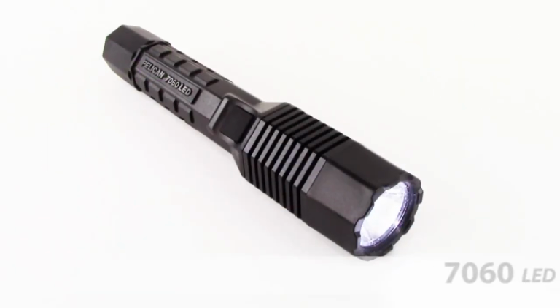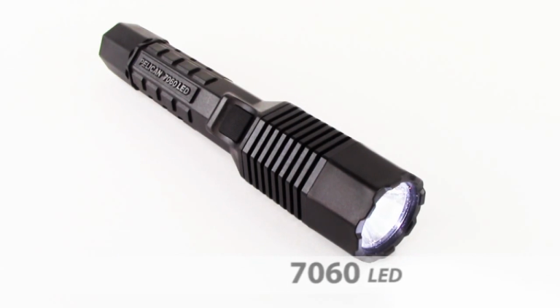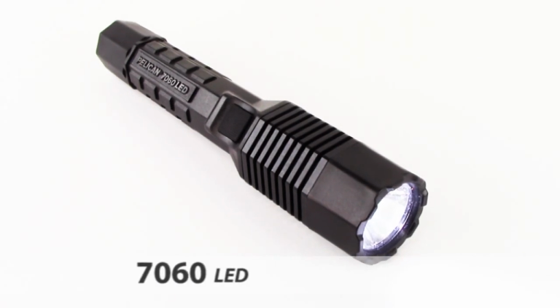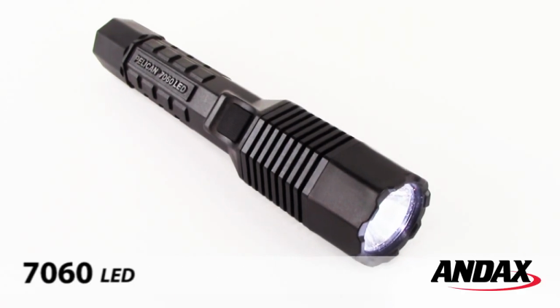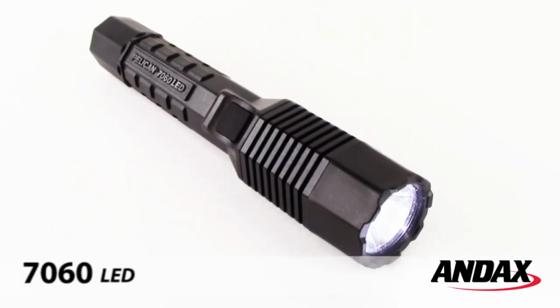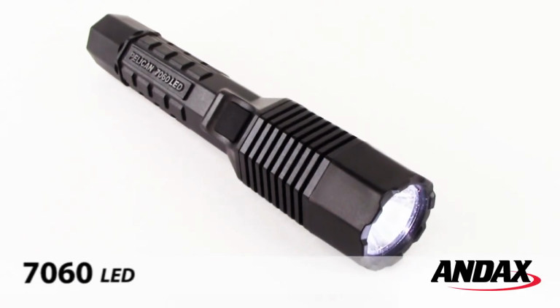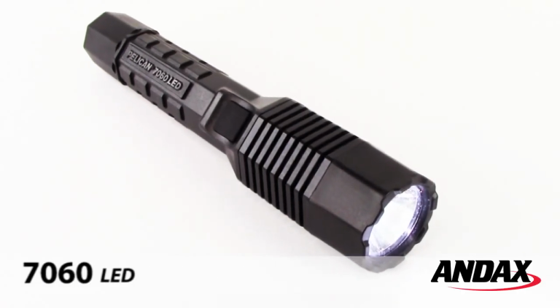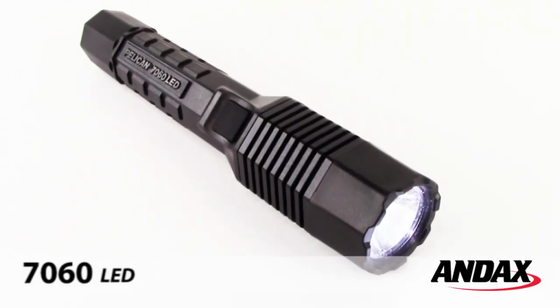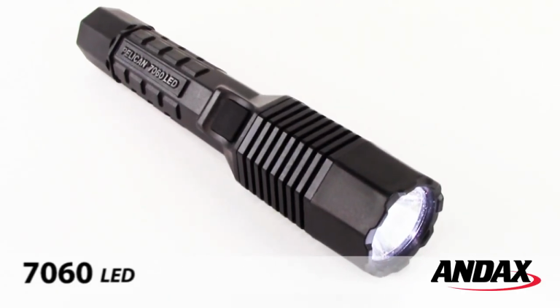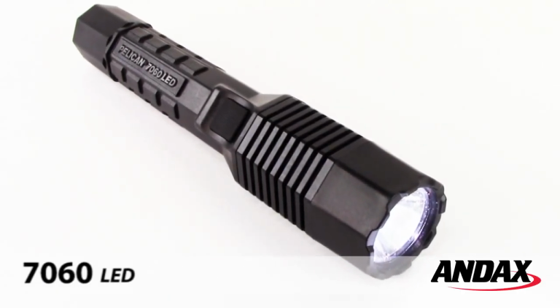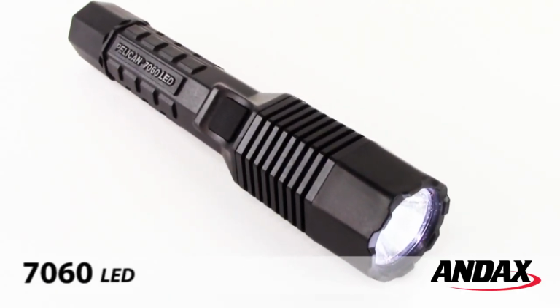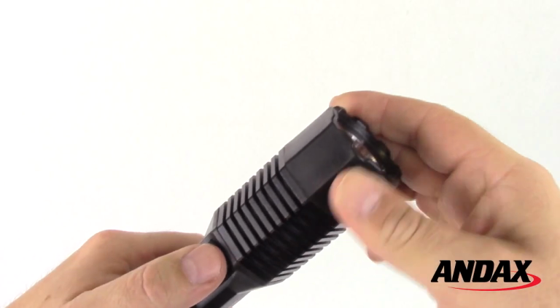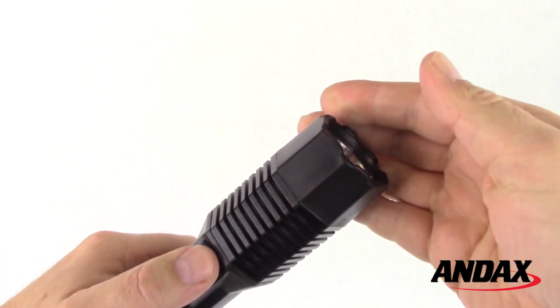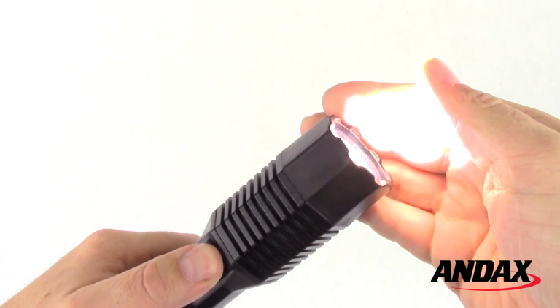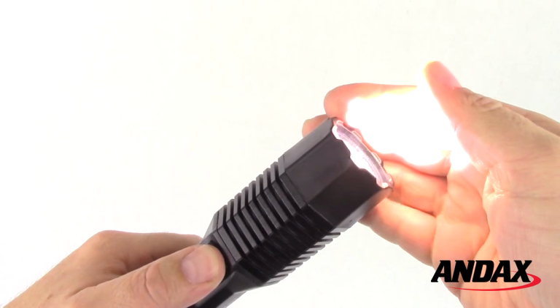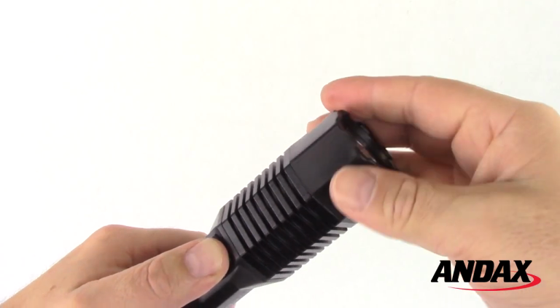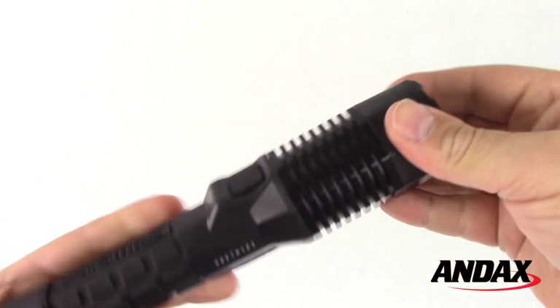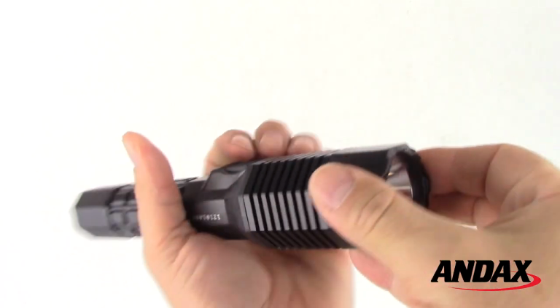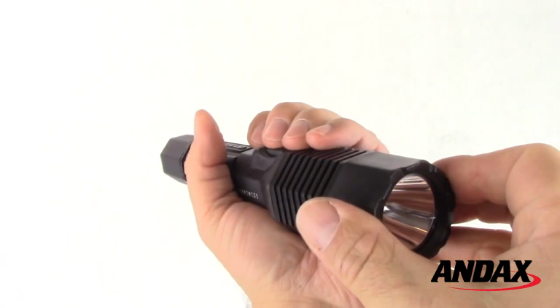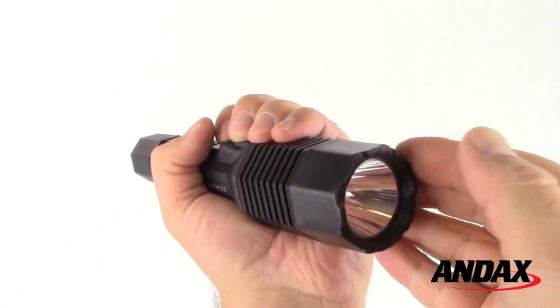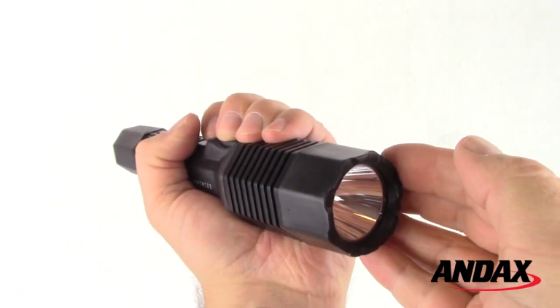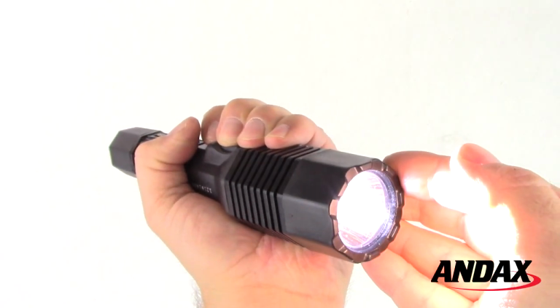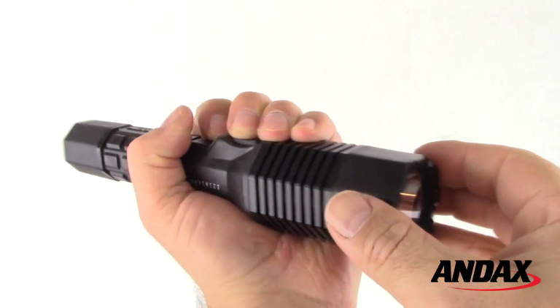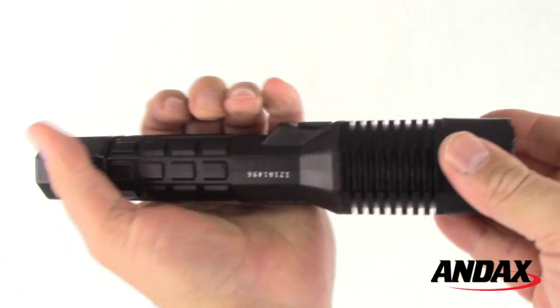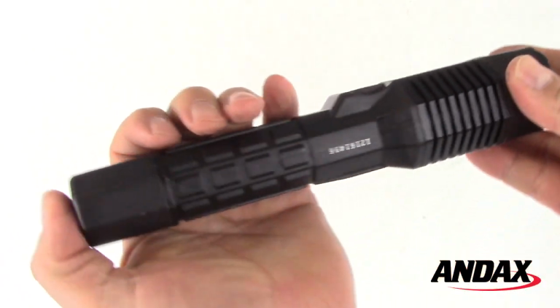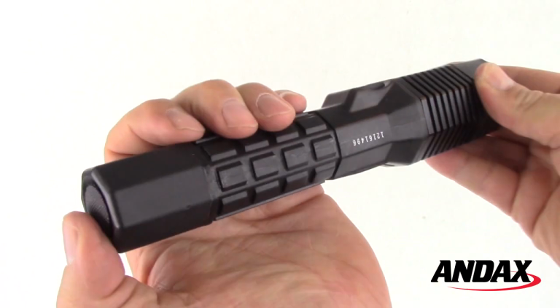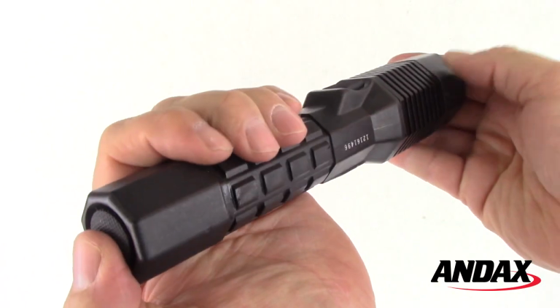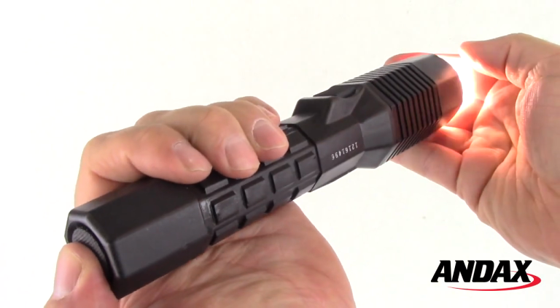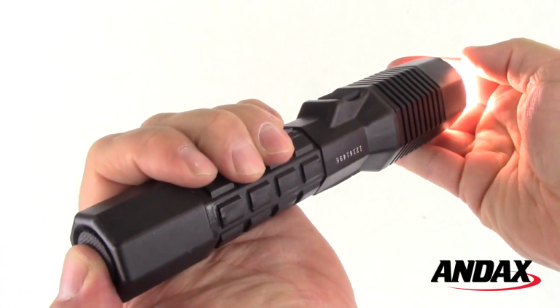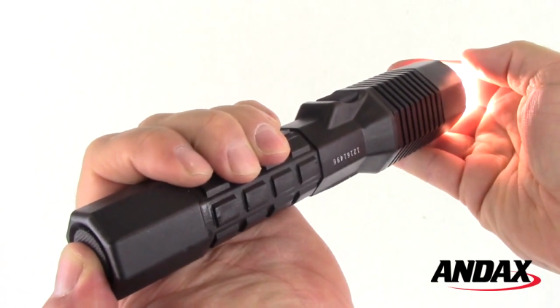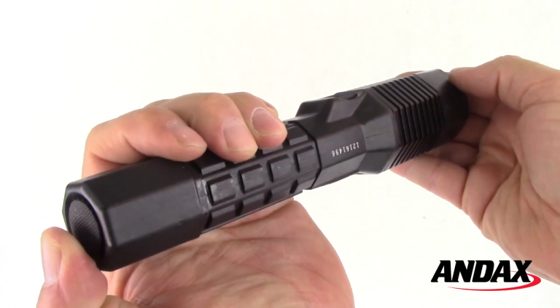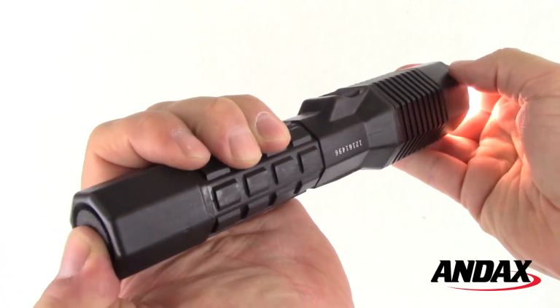Introducing the Pelican 7060 LED Generation 3 Rechargeable Flashlight. The Pelican 7060 LED dual switch technology allows you to grip the light in several positions and still control momentary-on or constant-on activation.